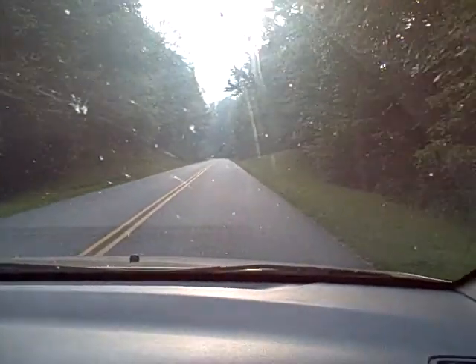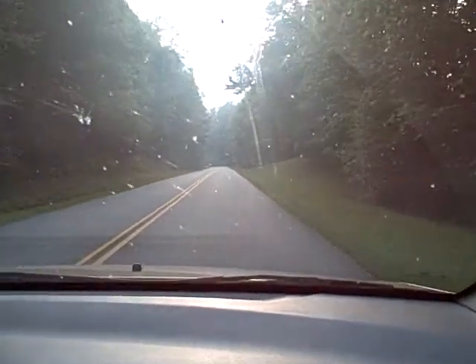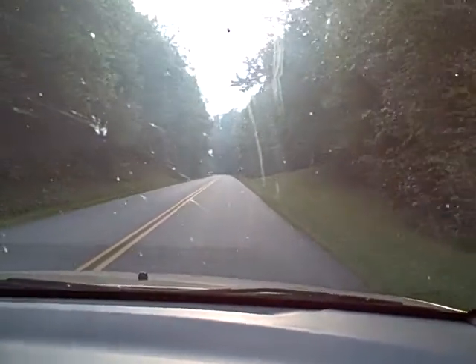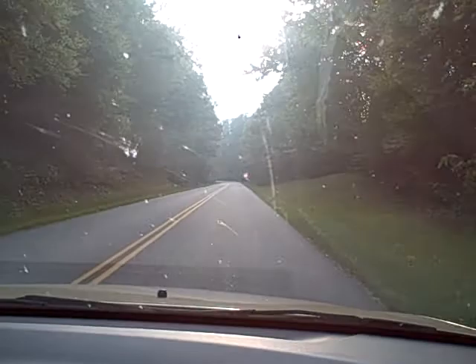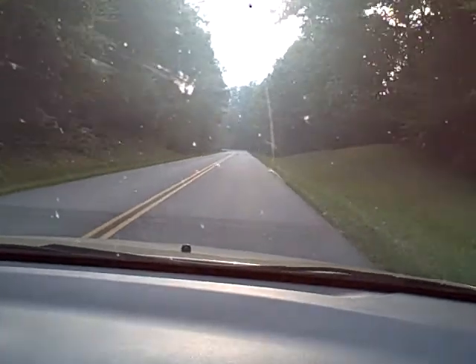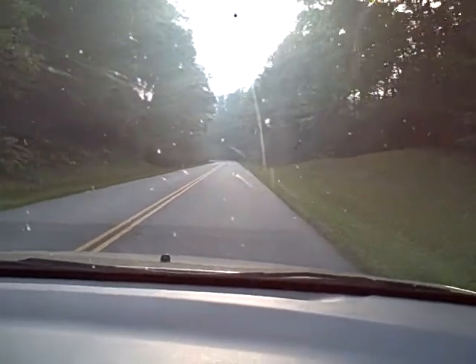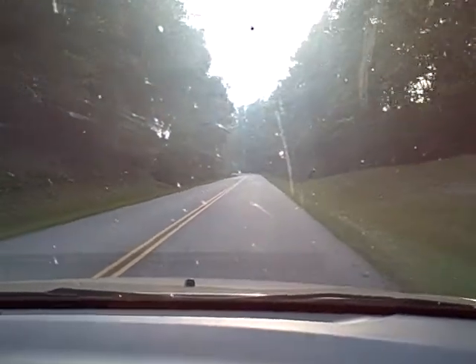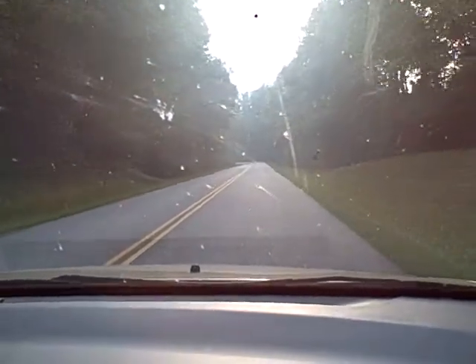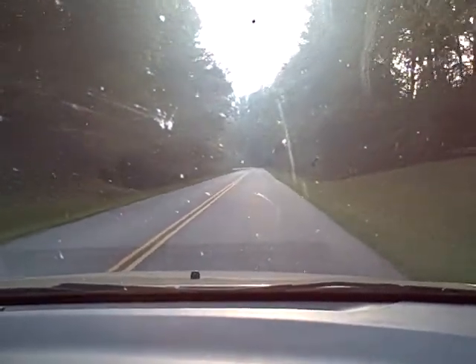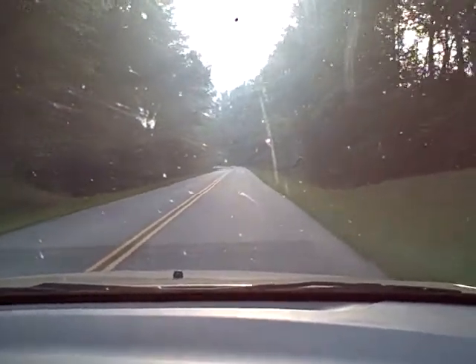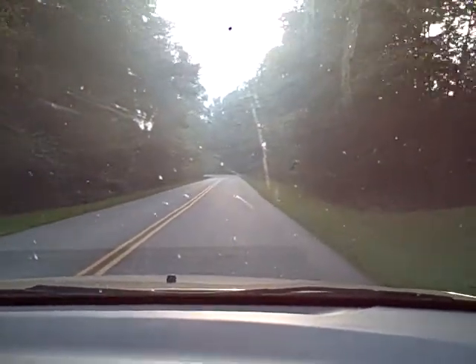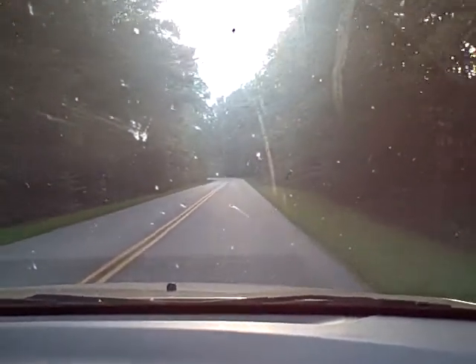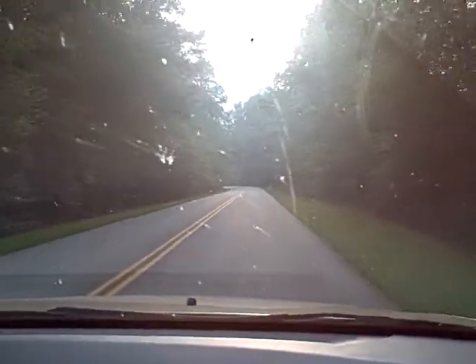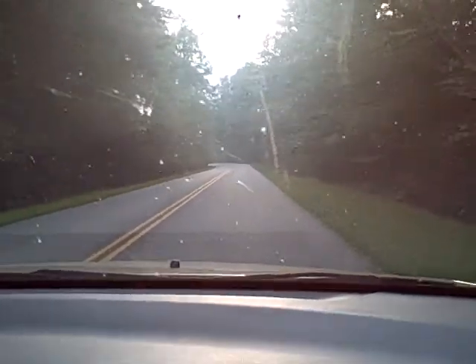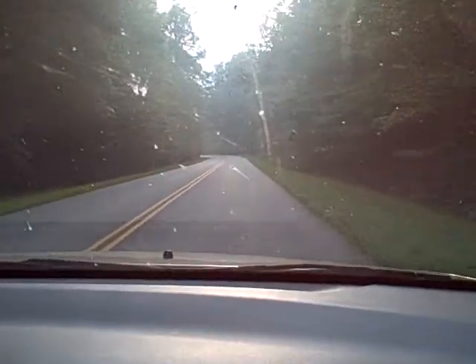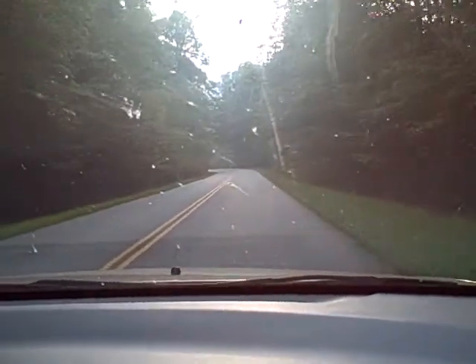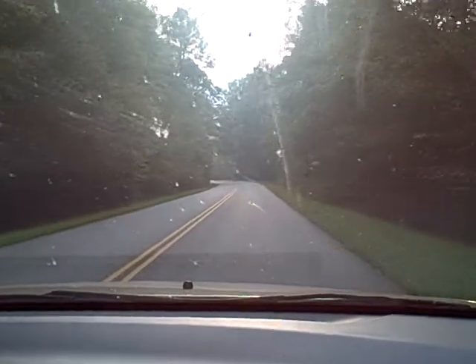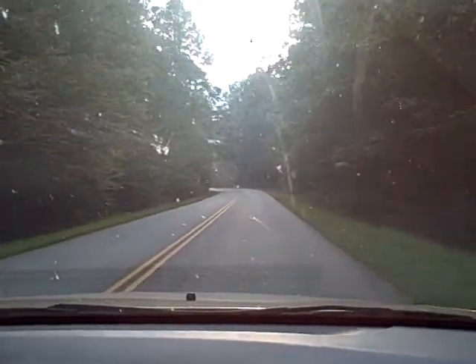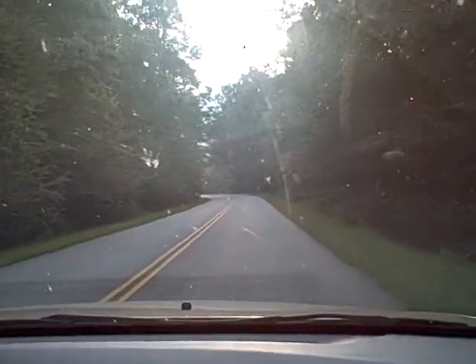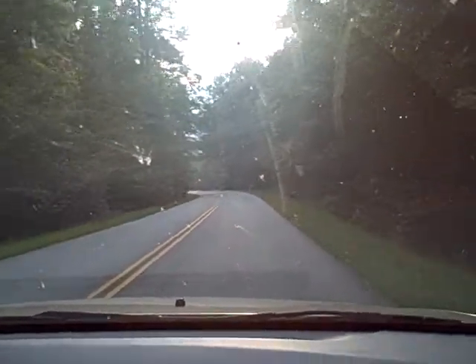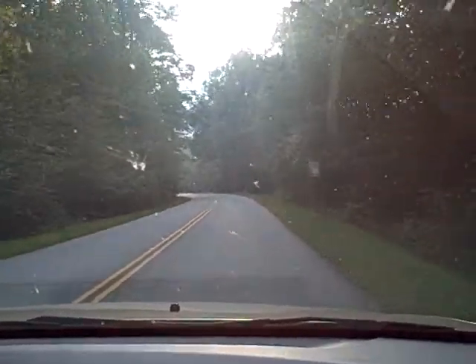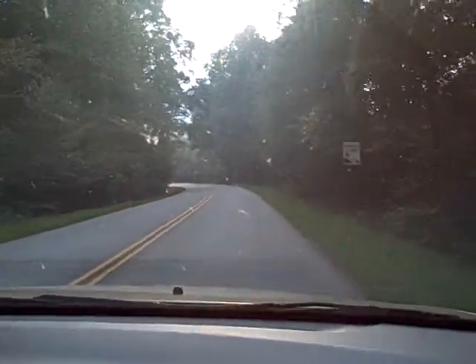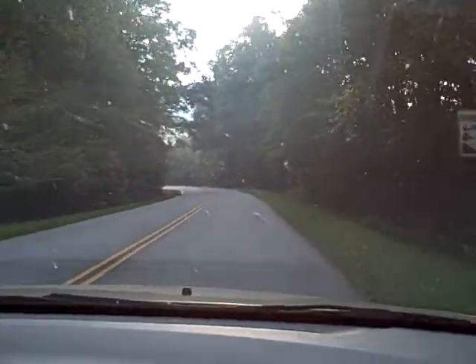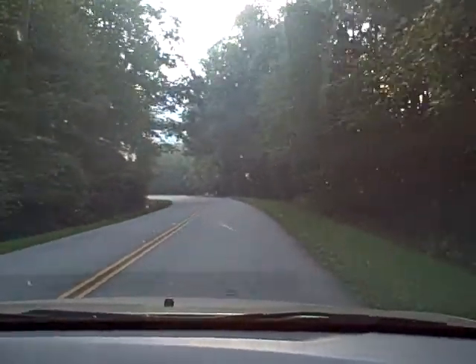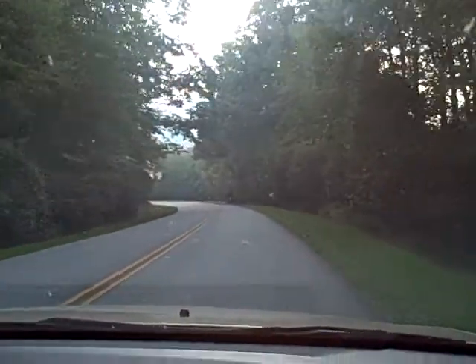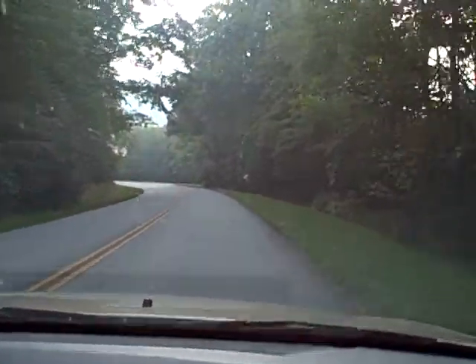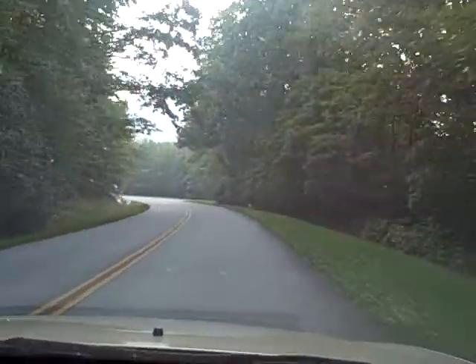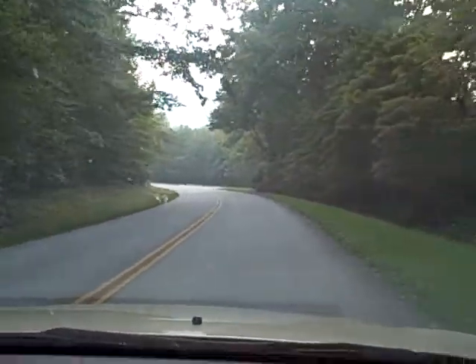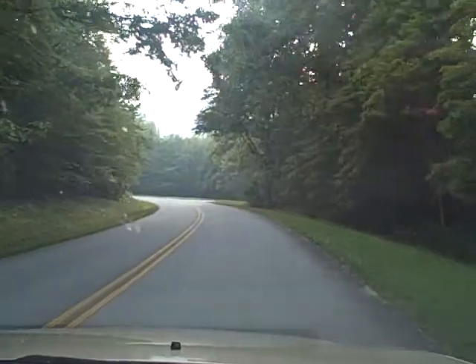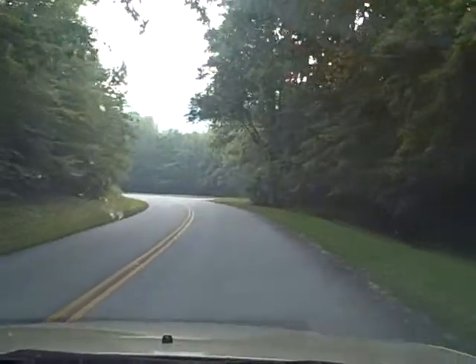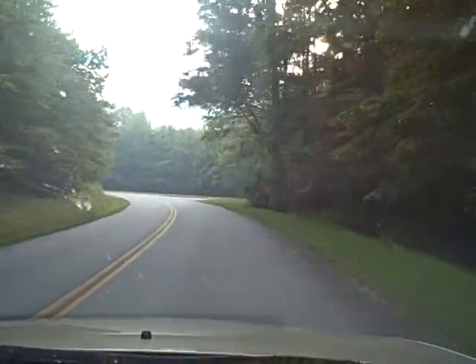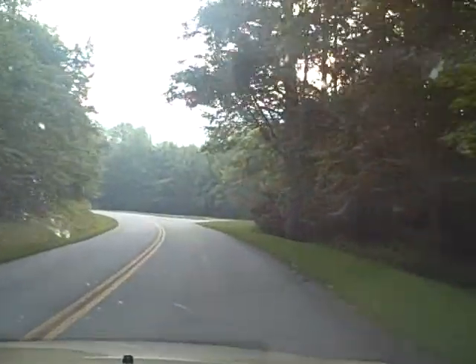This is the Blue Ridge Parkway in Western North Carolina. We're in the Blue Ridge Mountains, and this is one of America's most scenic drives.